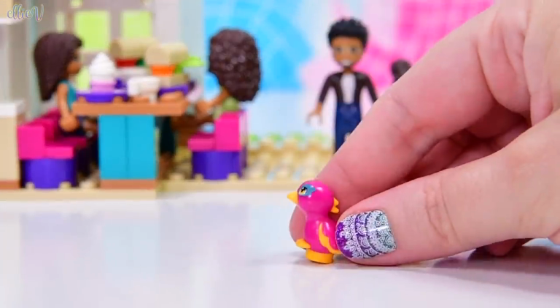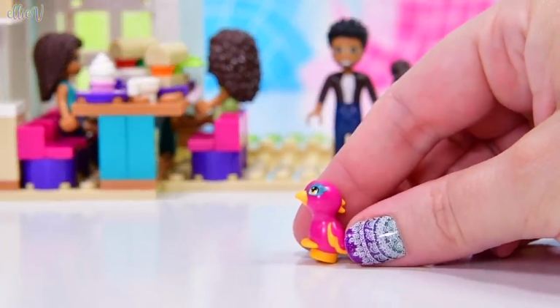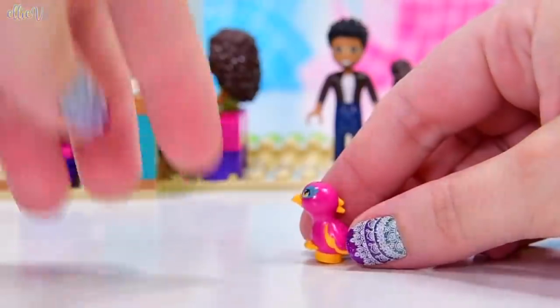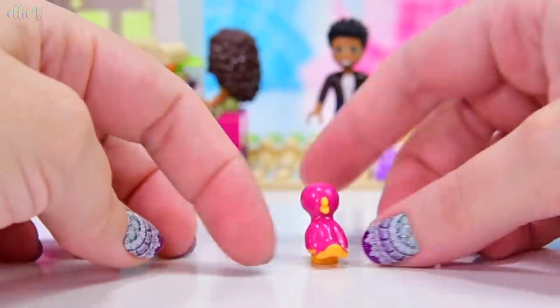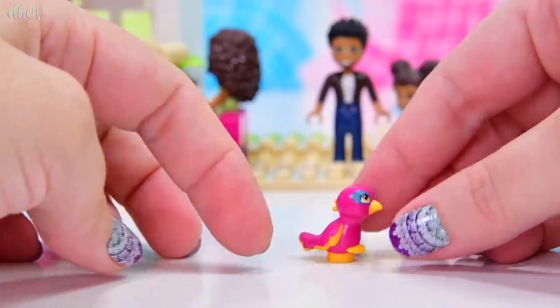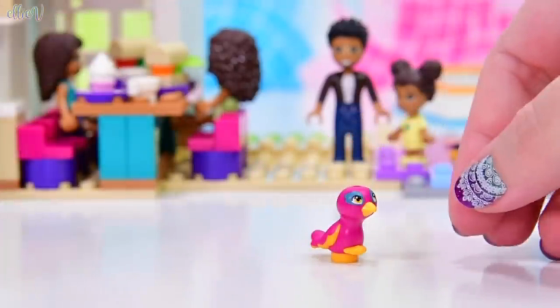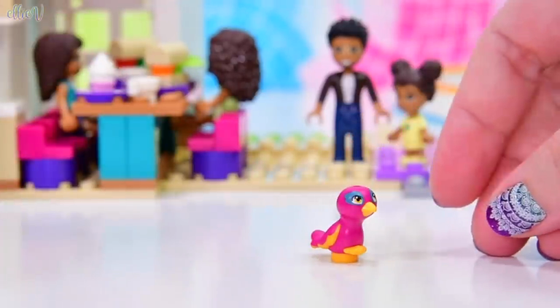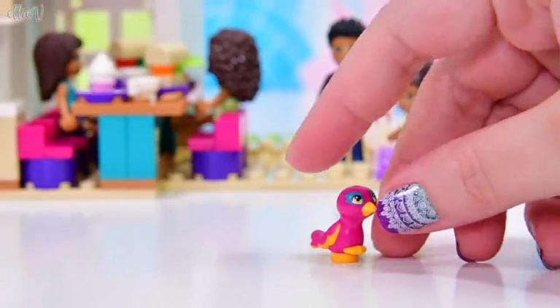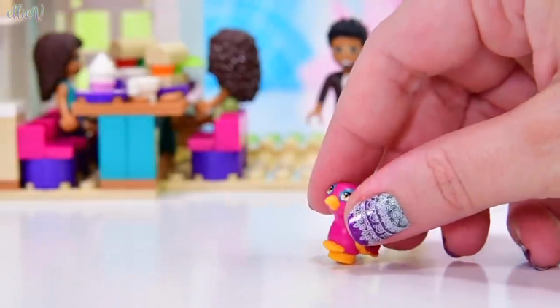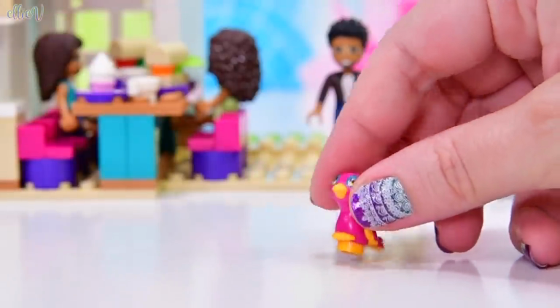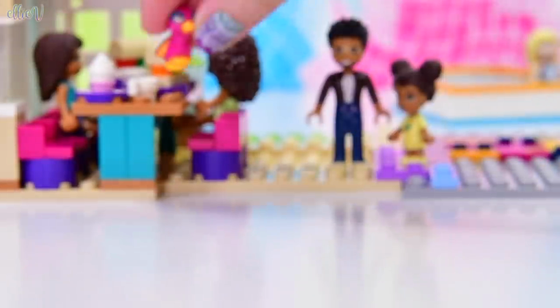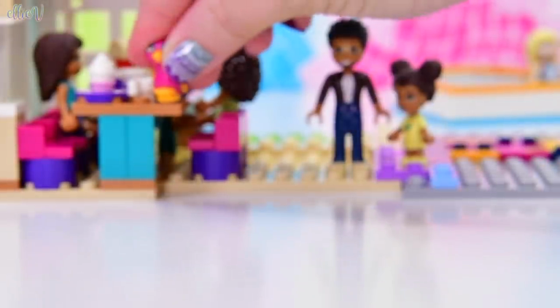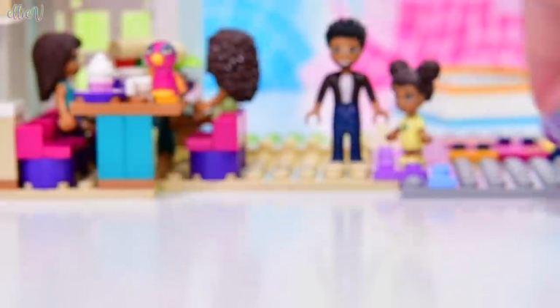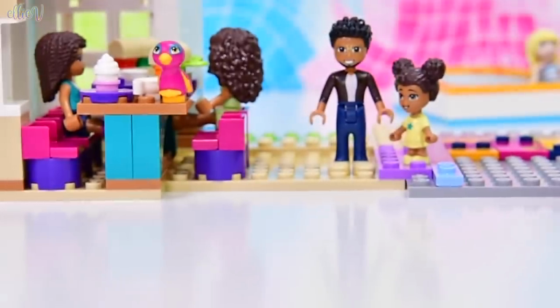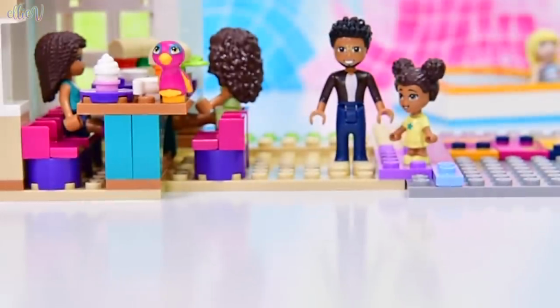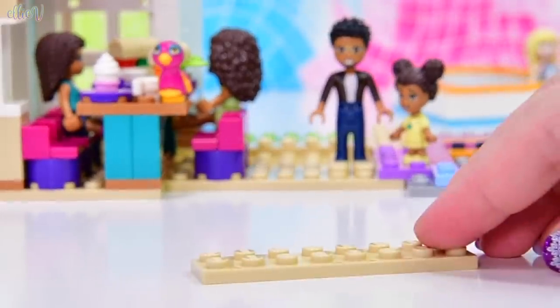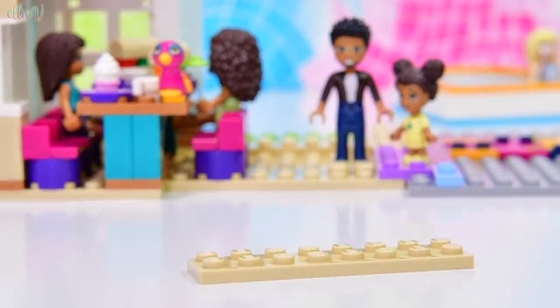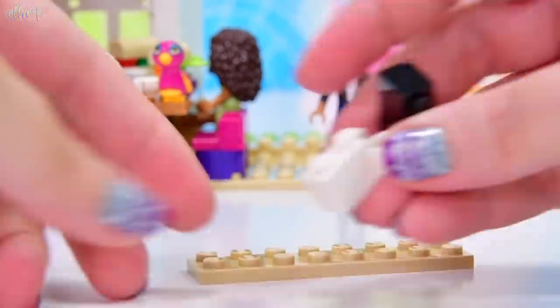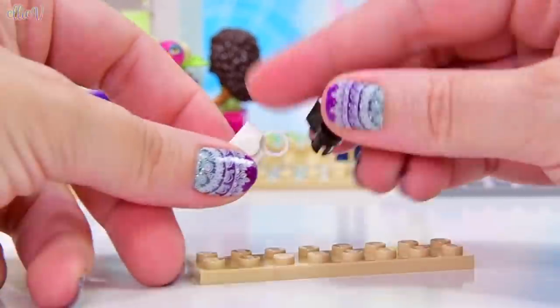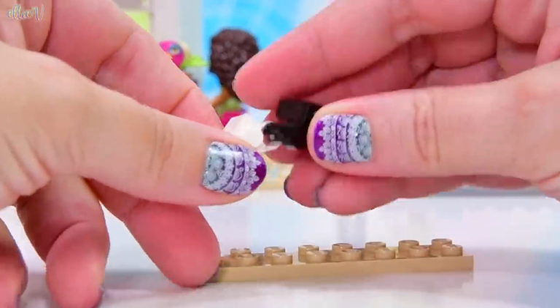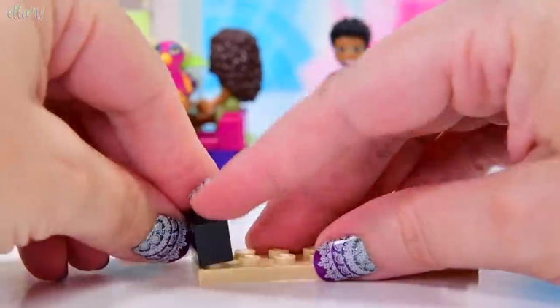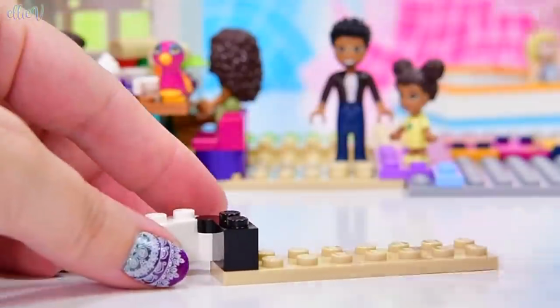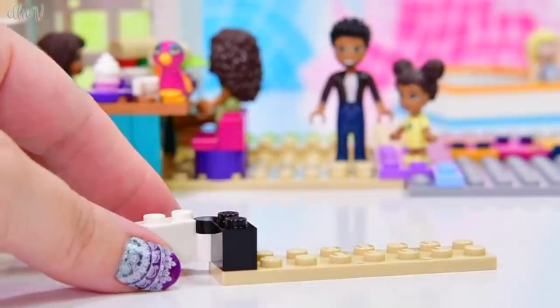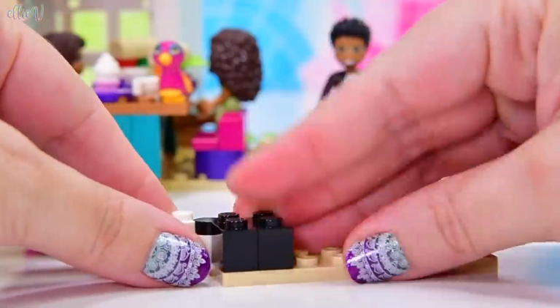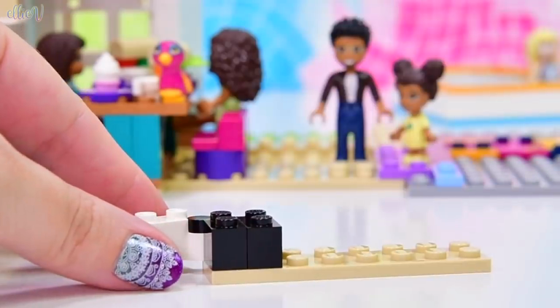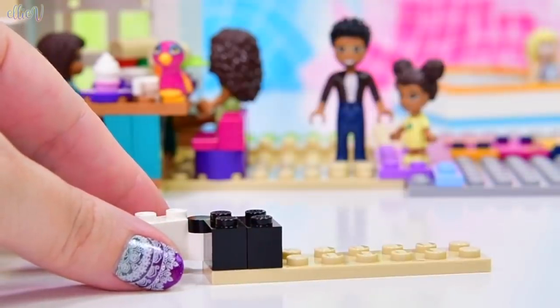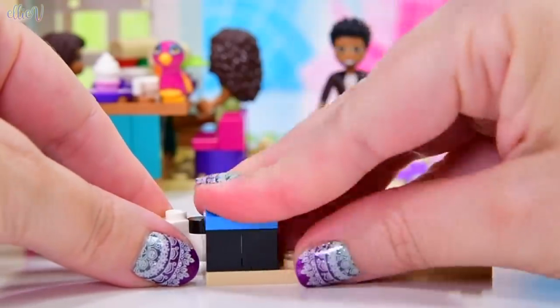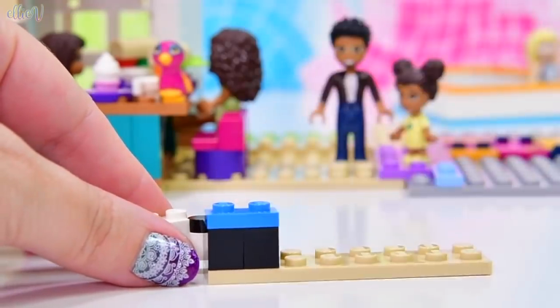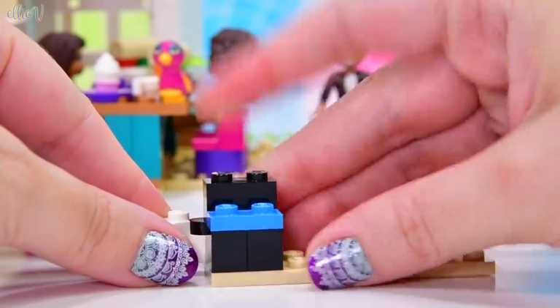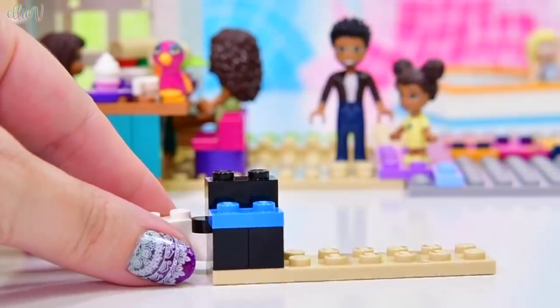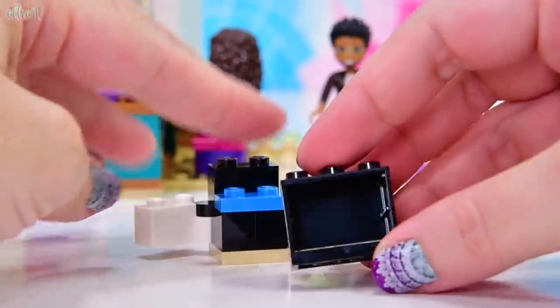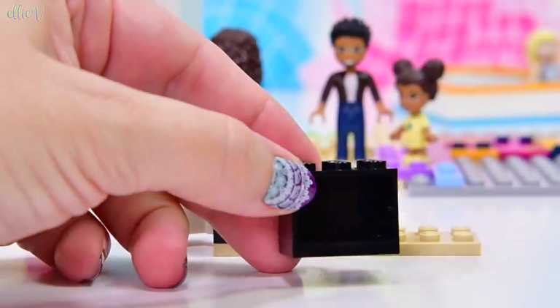Here's Pepper! Pepper is included in this set. So we have got one, two, three, four, five mini dolls - if we count Liz as a micro doll - five mini dolls and one animal in this set. I think that might be a new record.